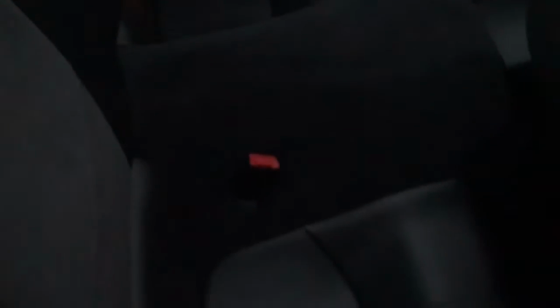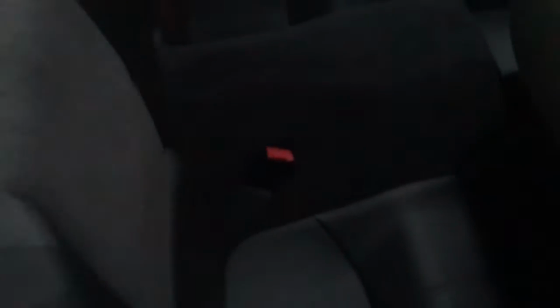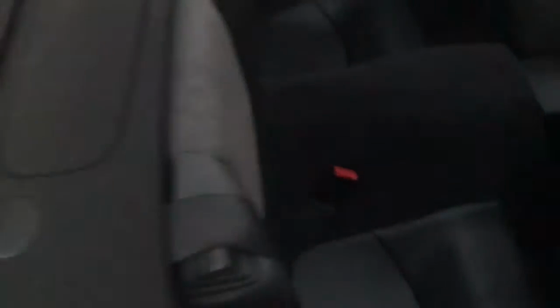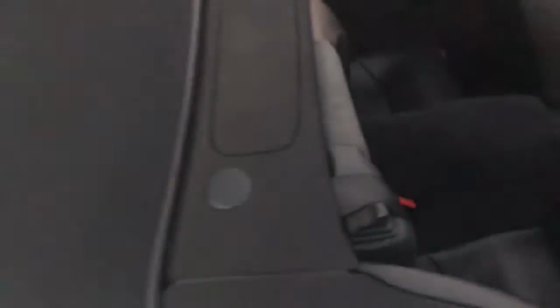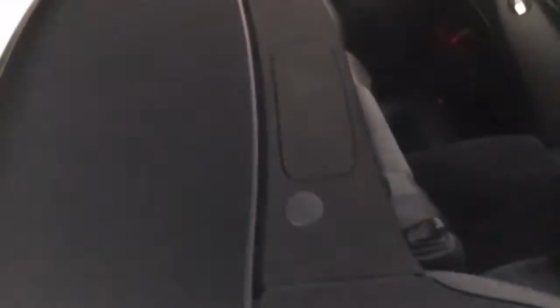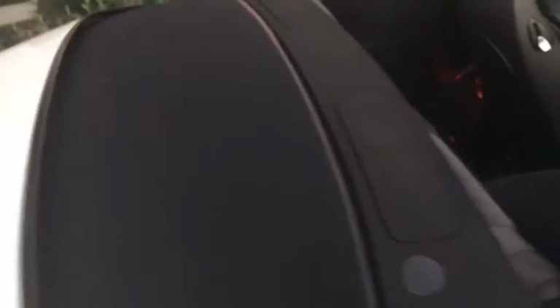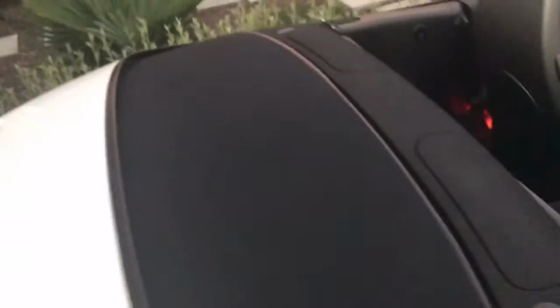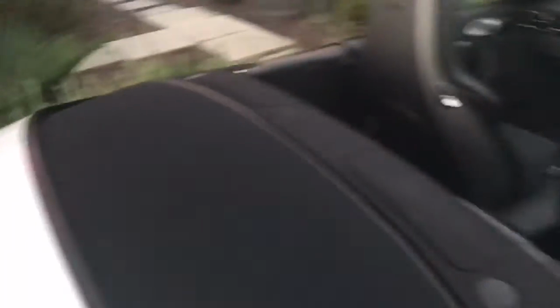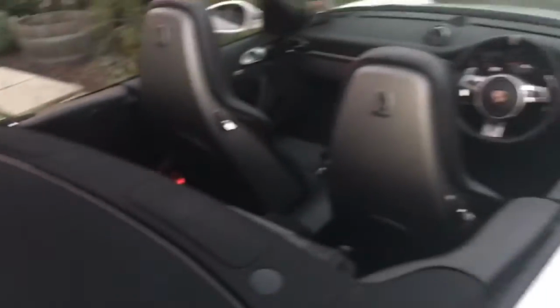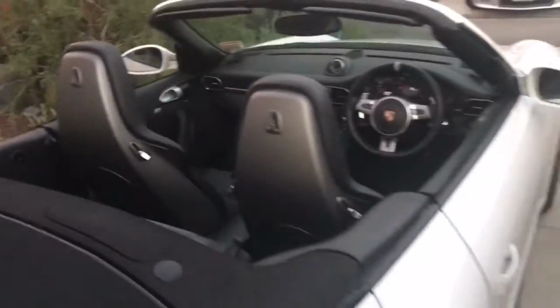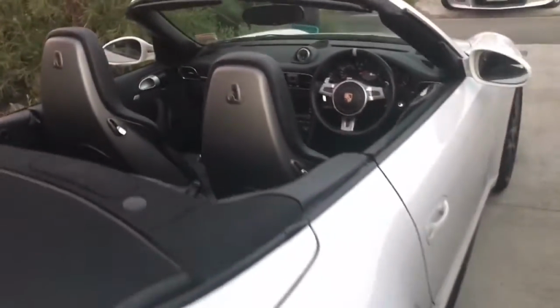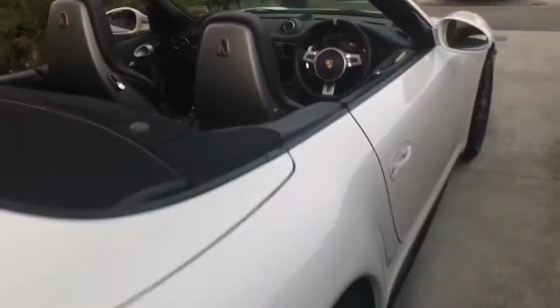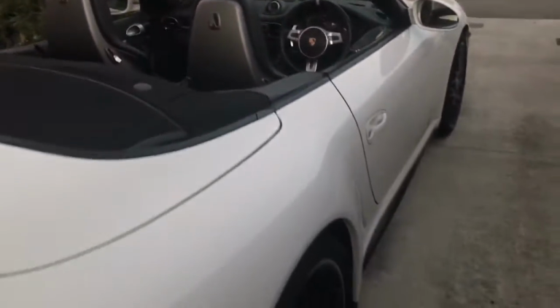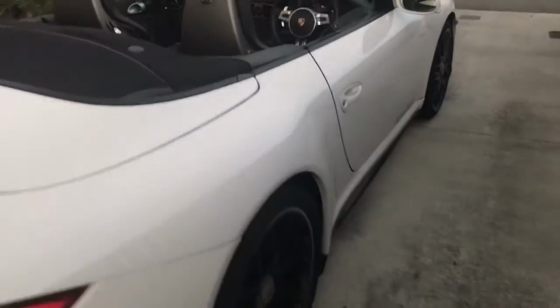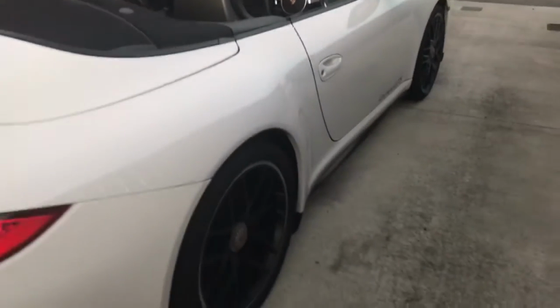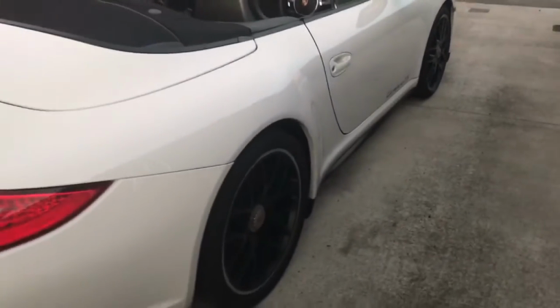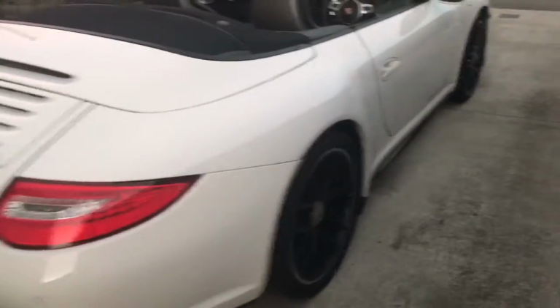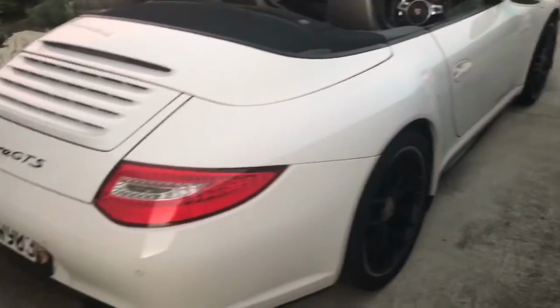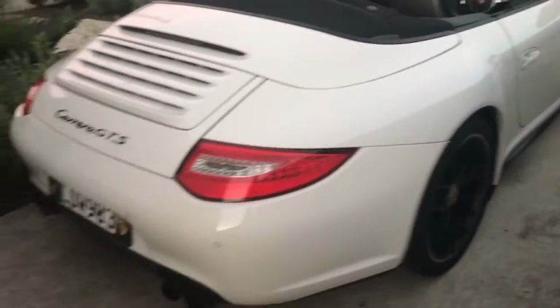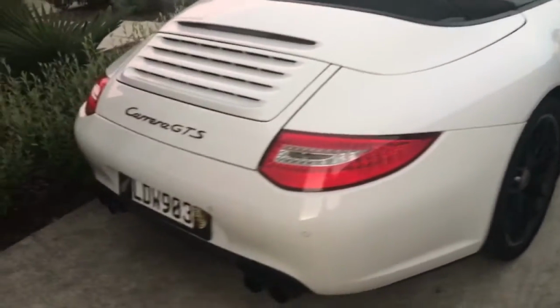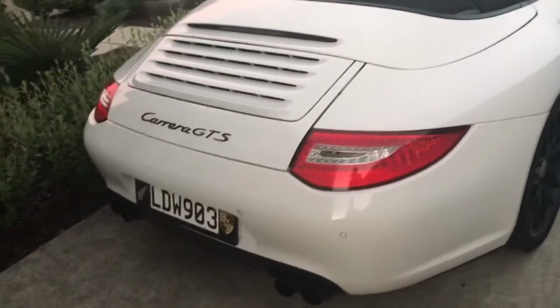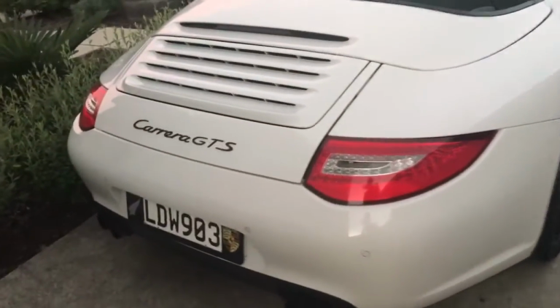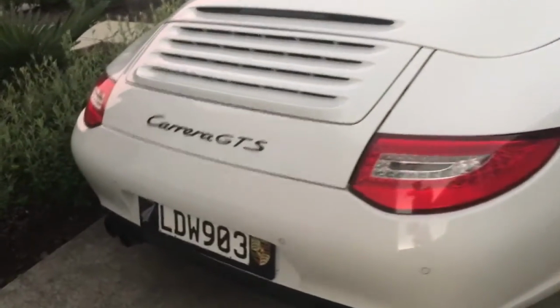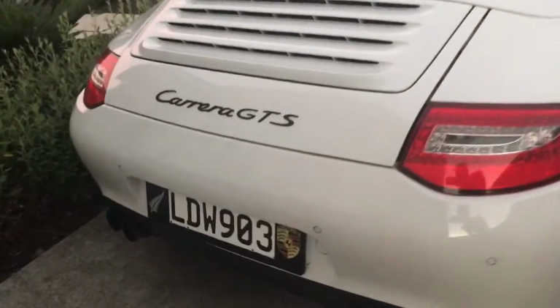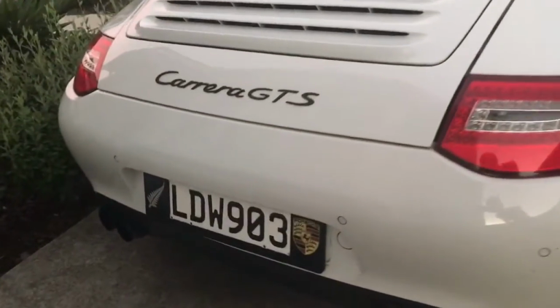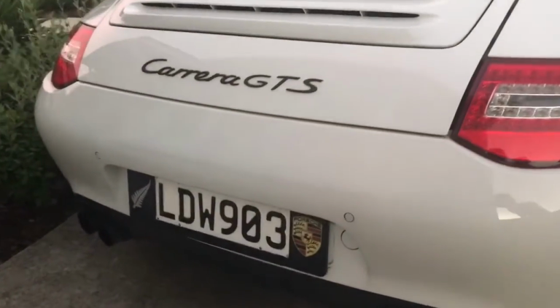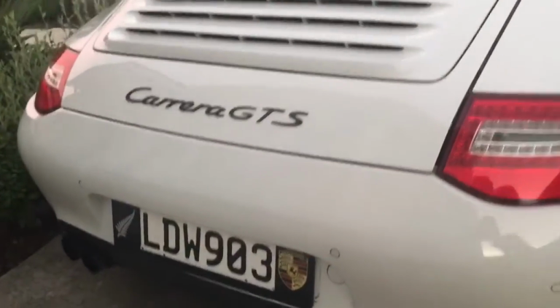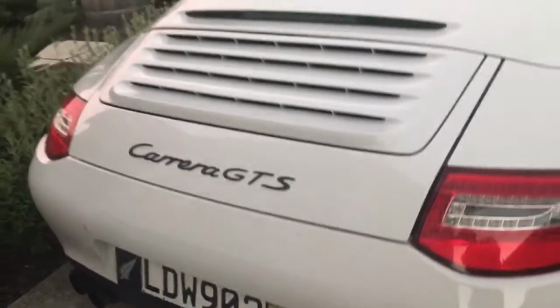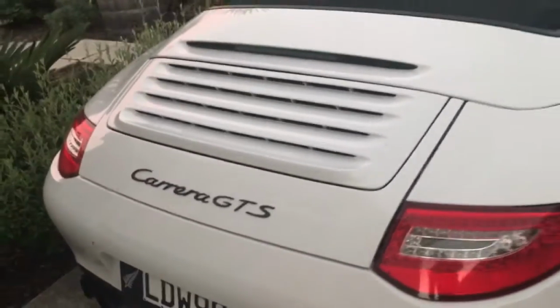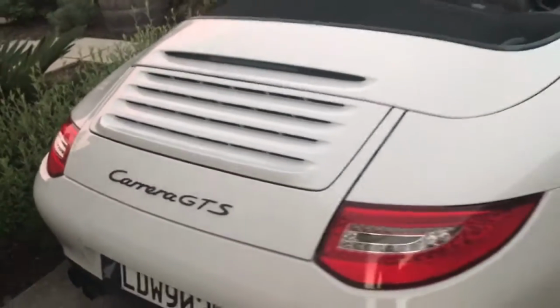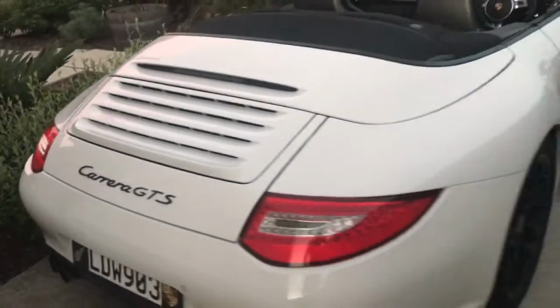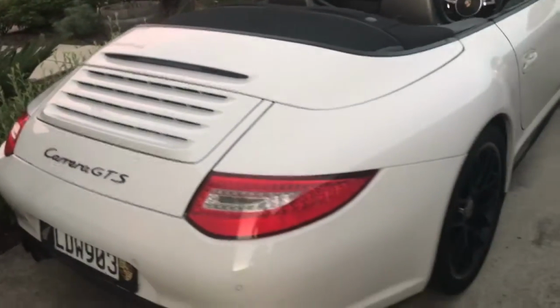I bought the car in the UK and shipped it over here, had all the conversion done, had it all registered and set up for the roads over here.